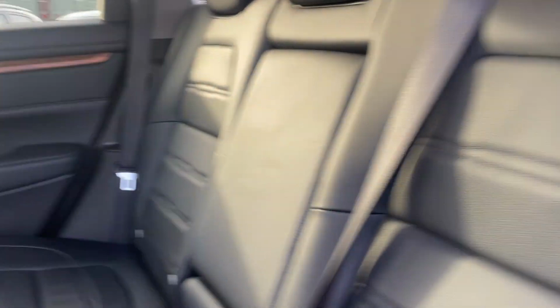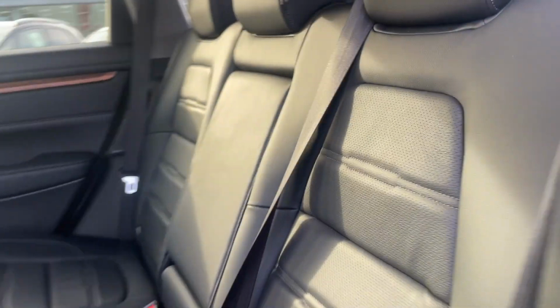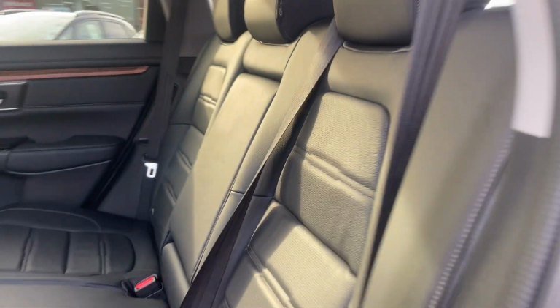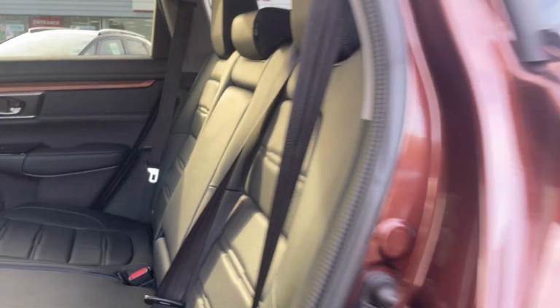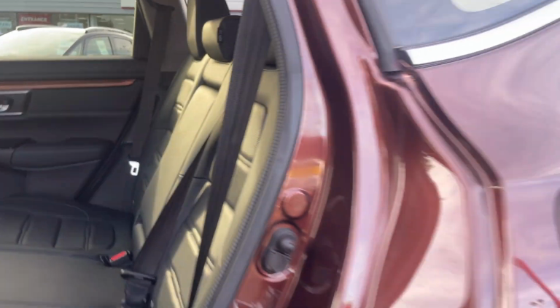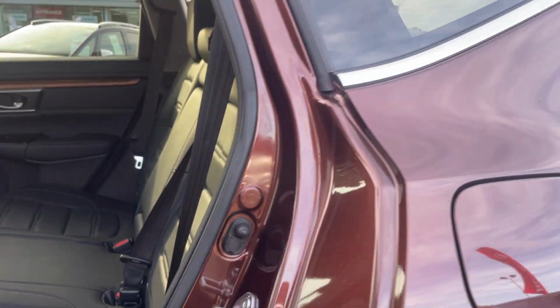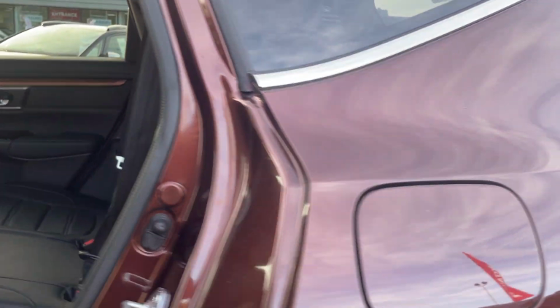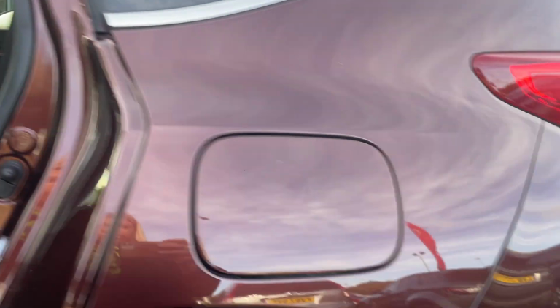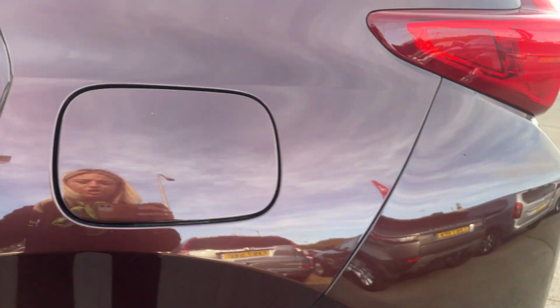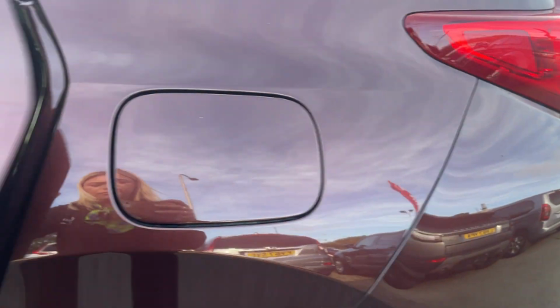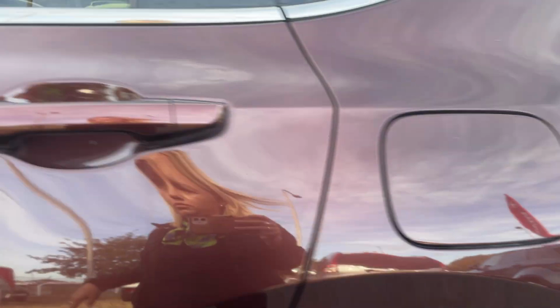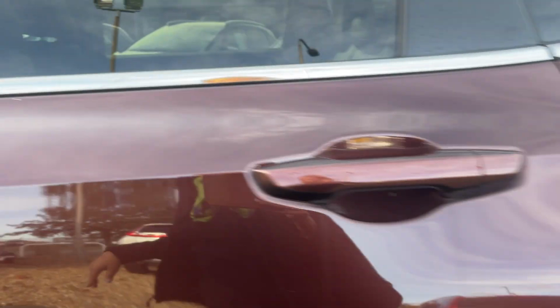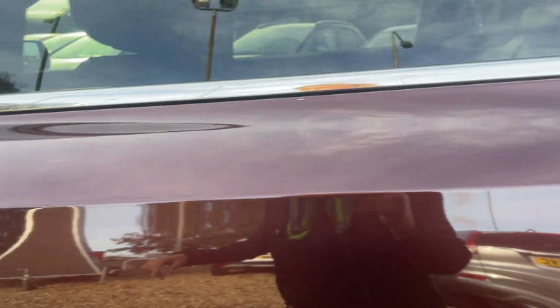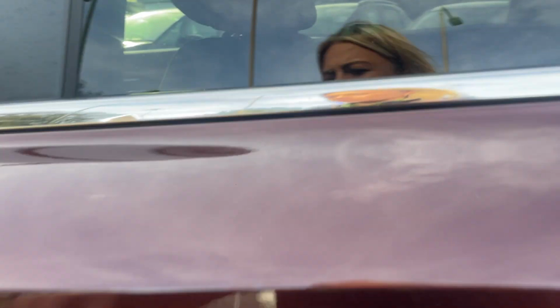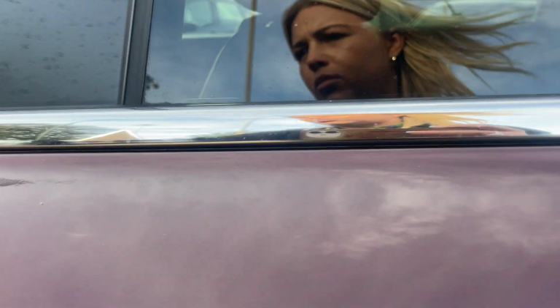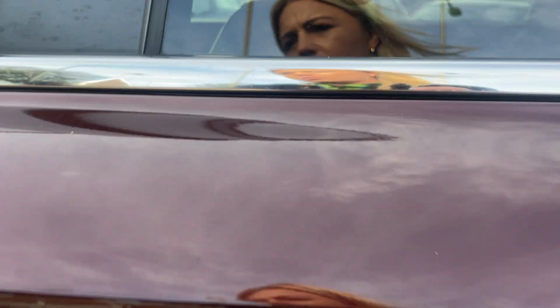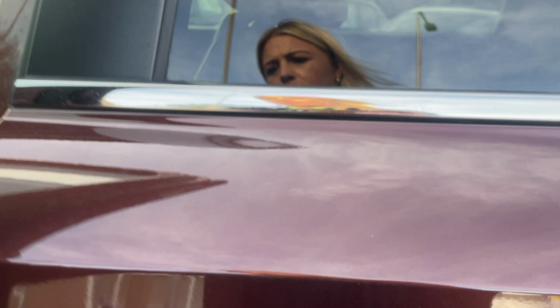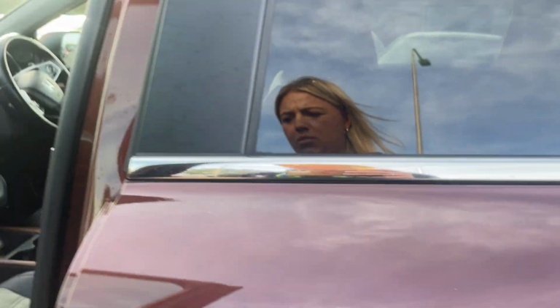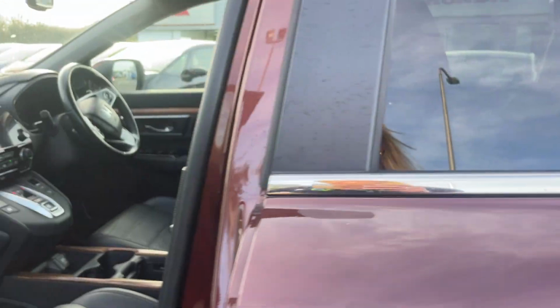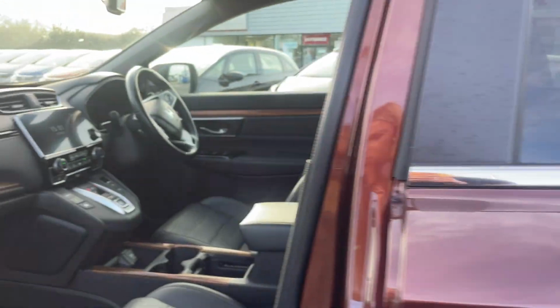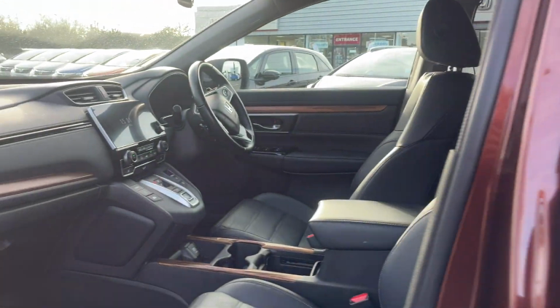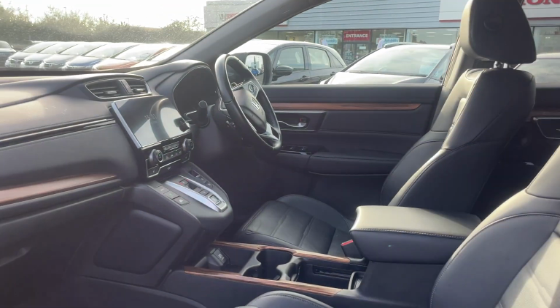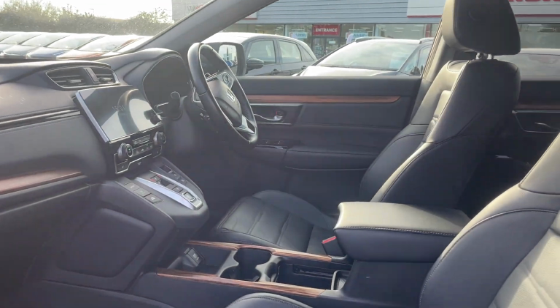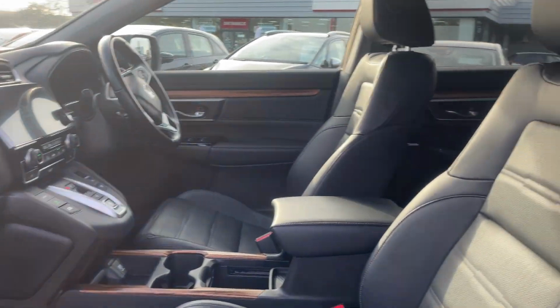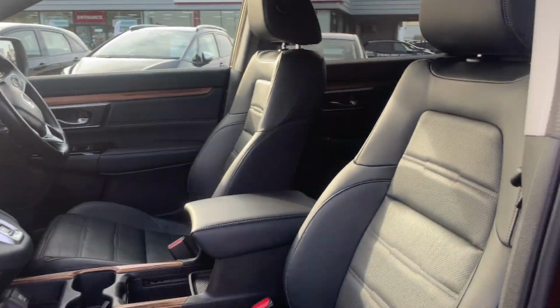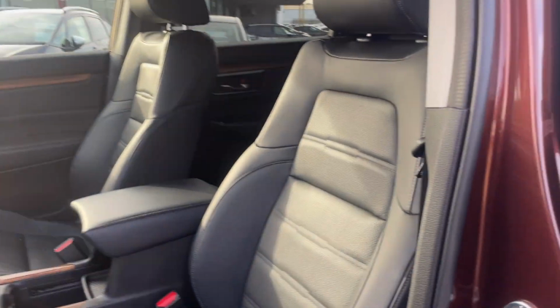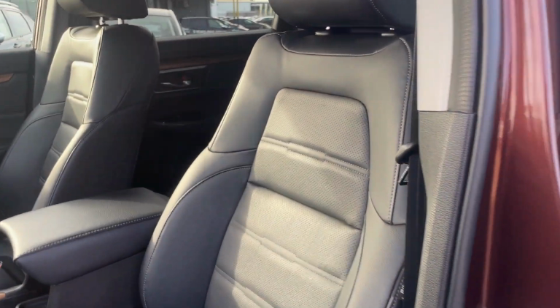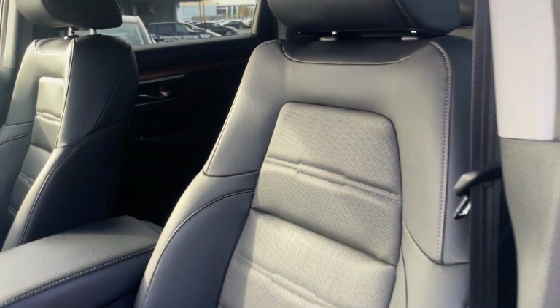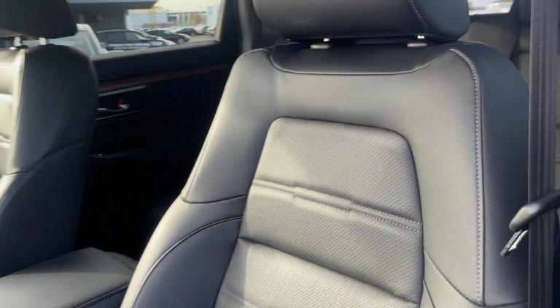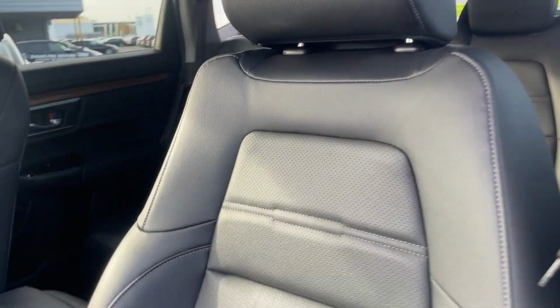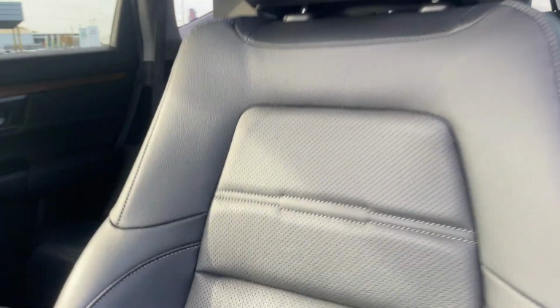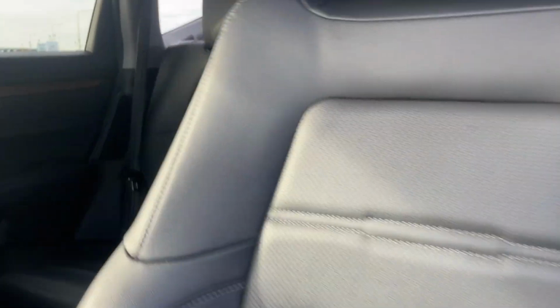As you can see, this car is in great condition and has these luxury leather seats.